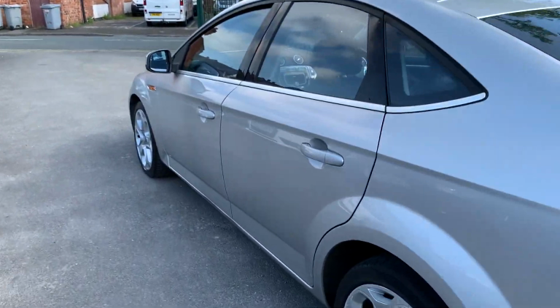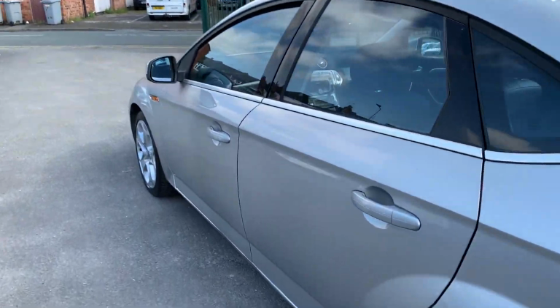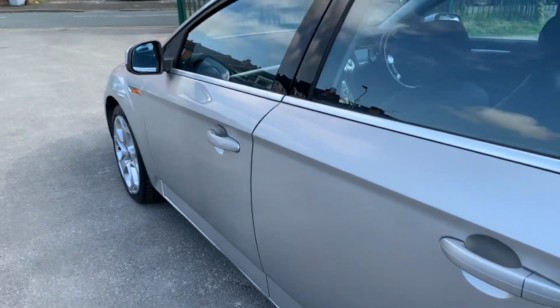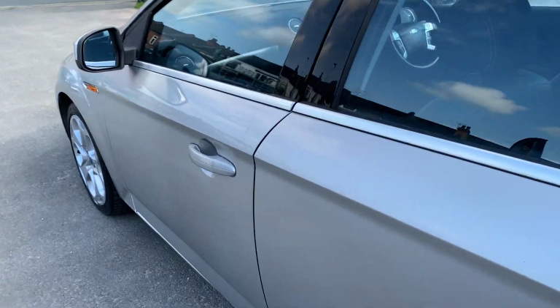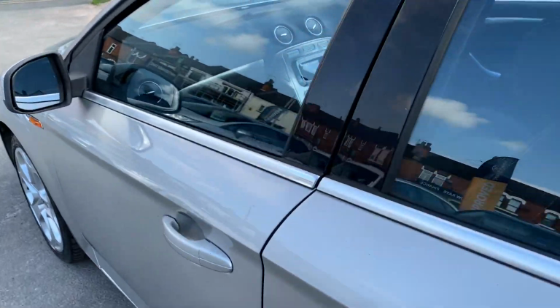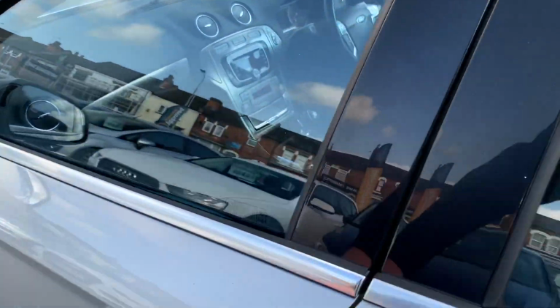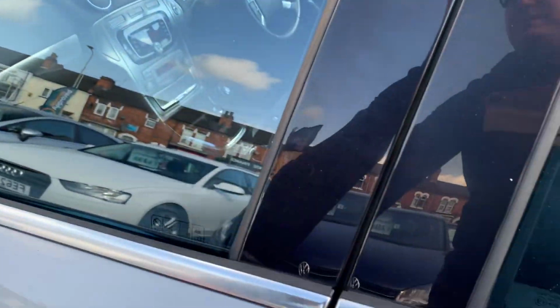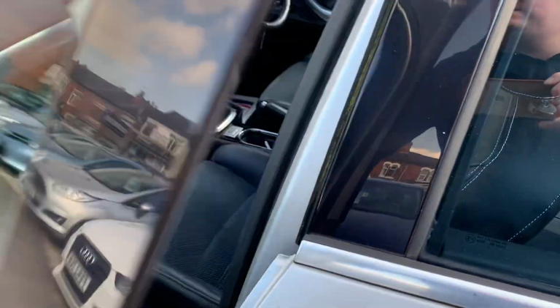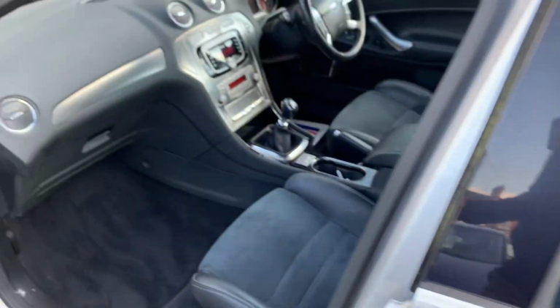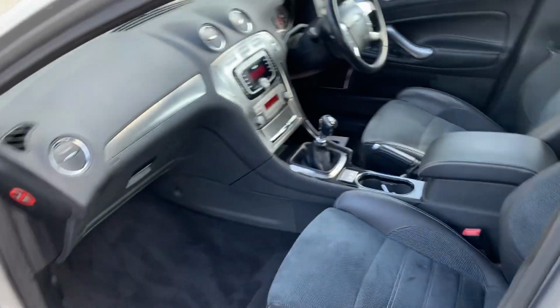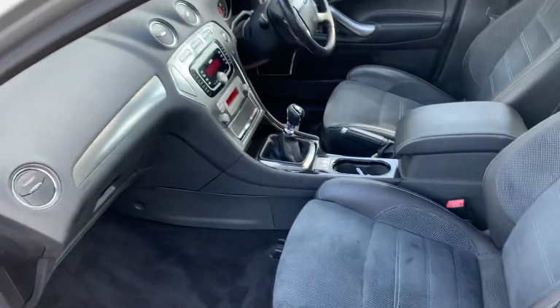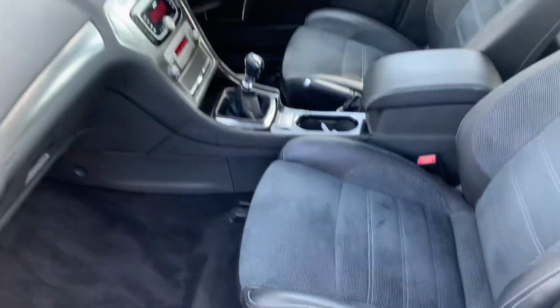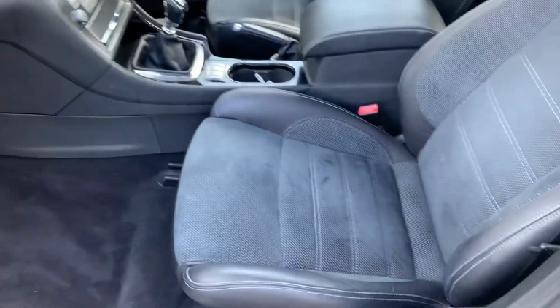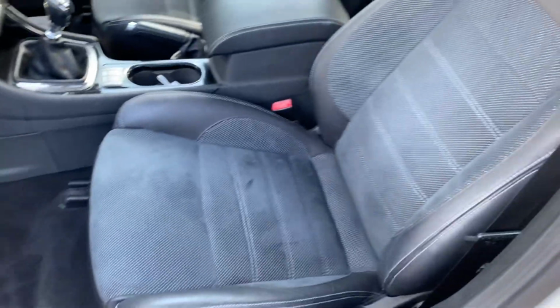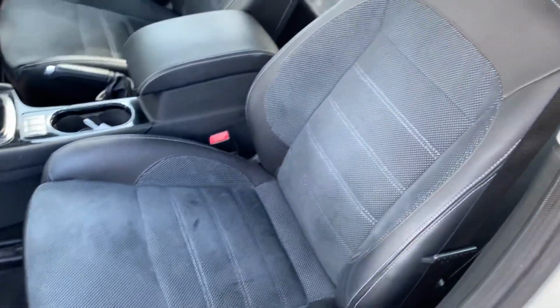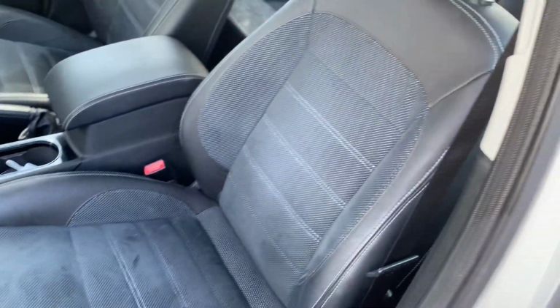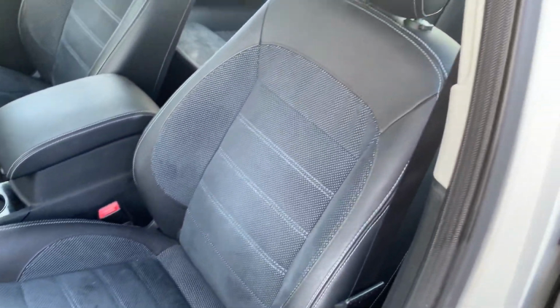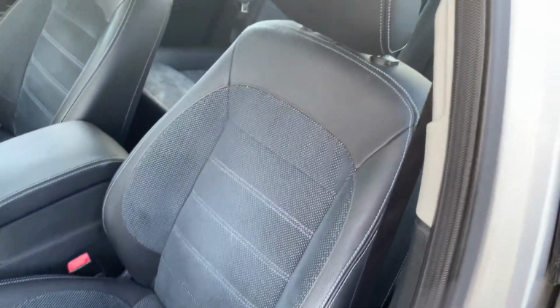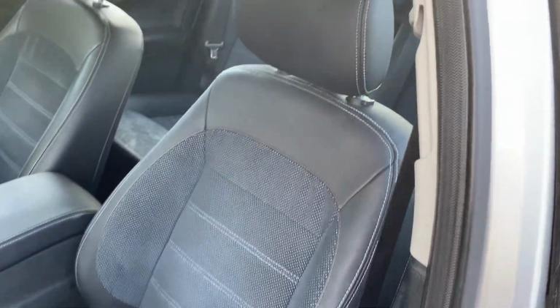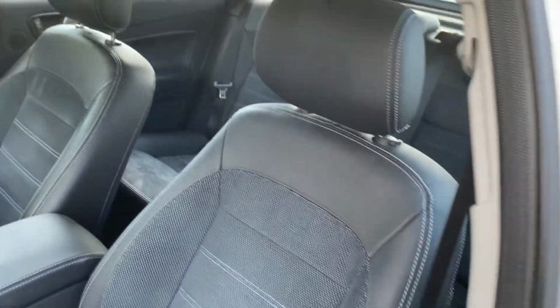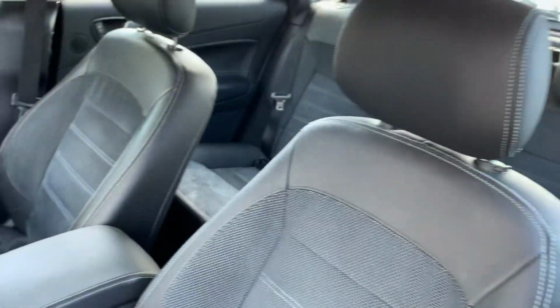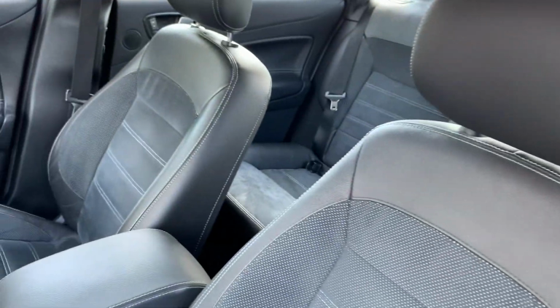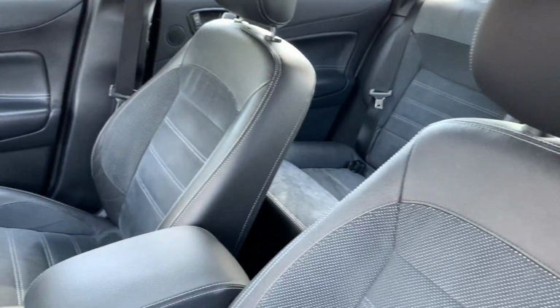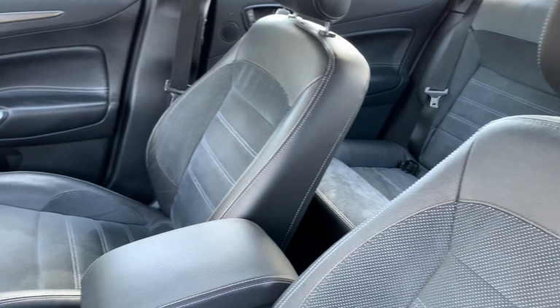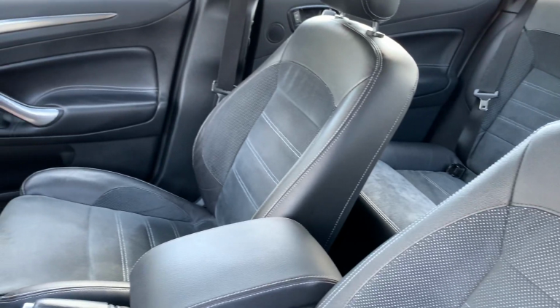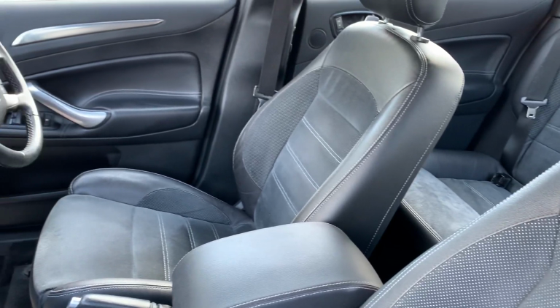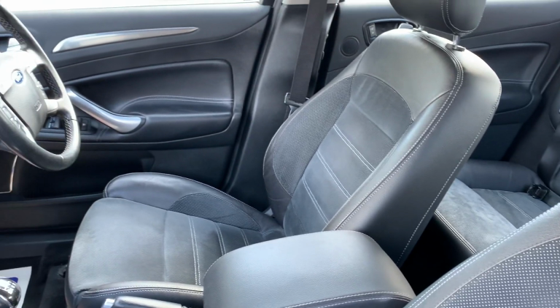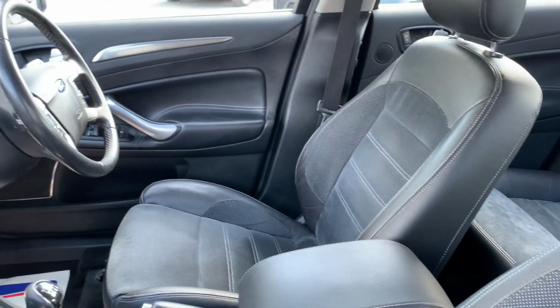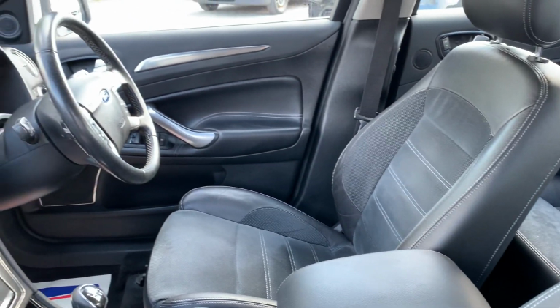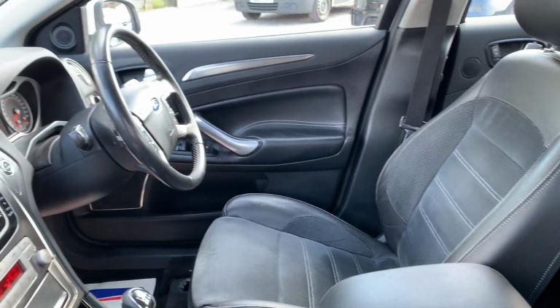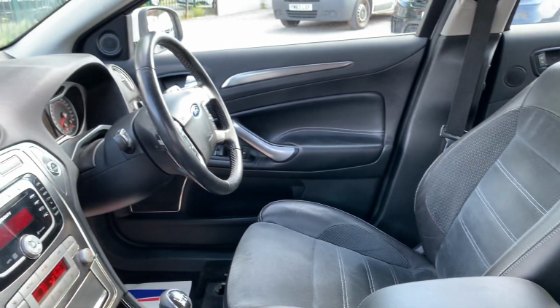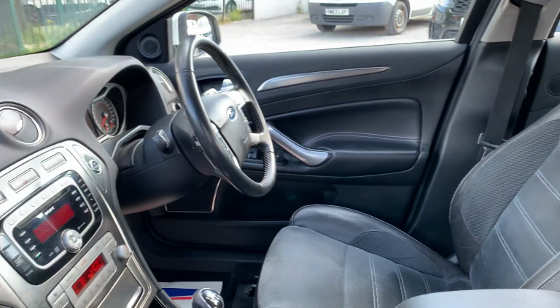Let's show you inside. Lovely Titanium X sport seats. Very, very clean and tidy.